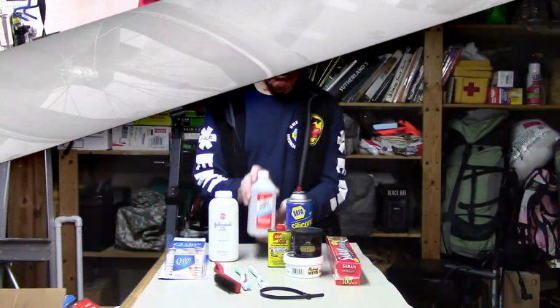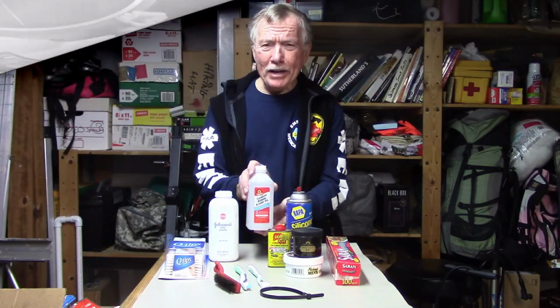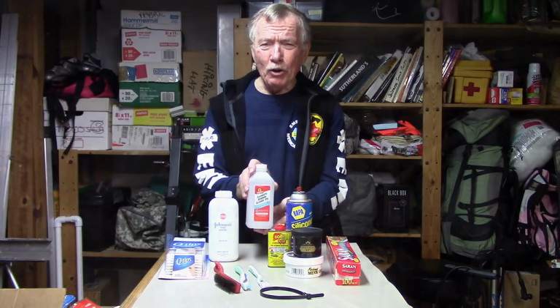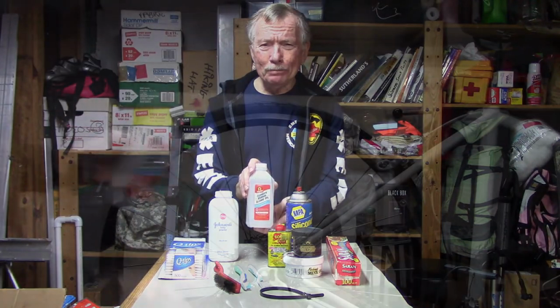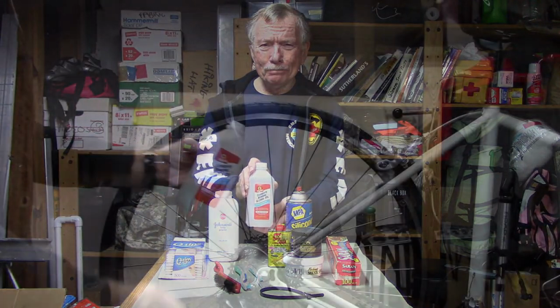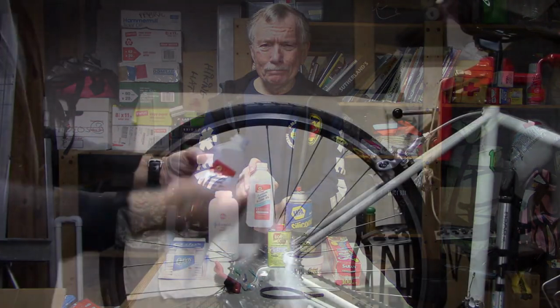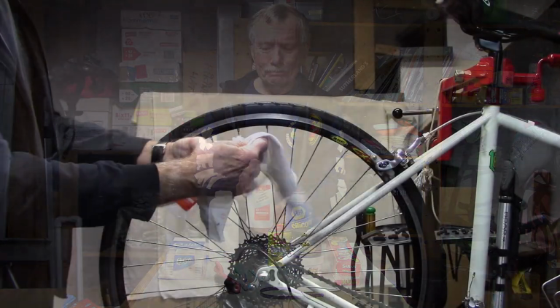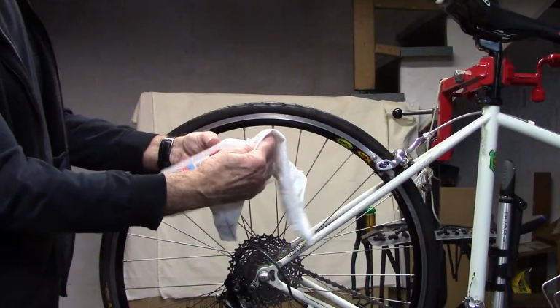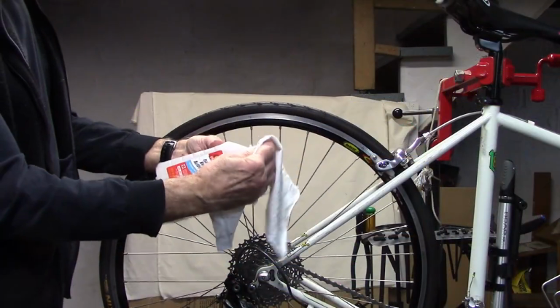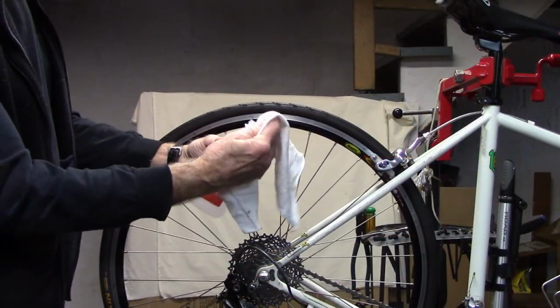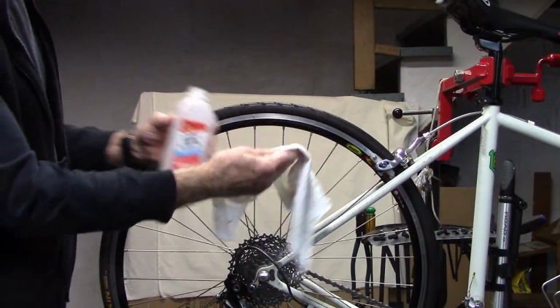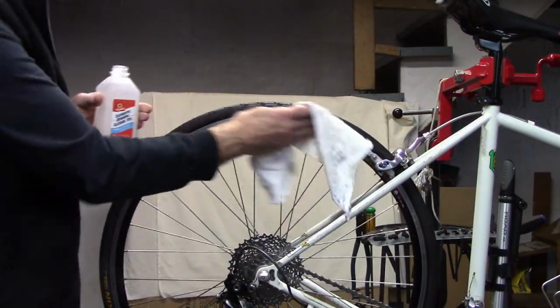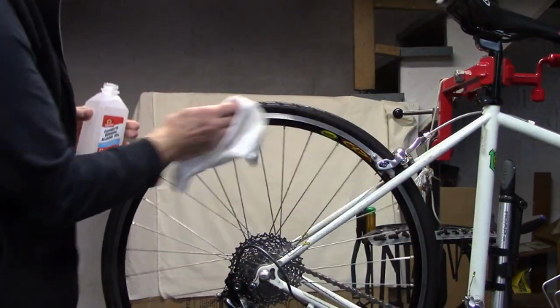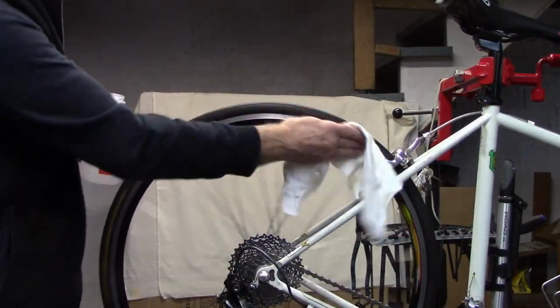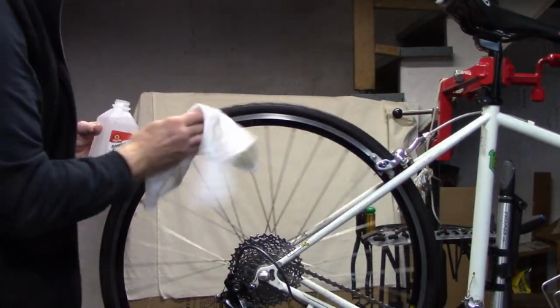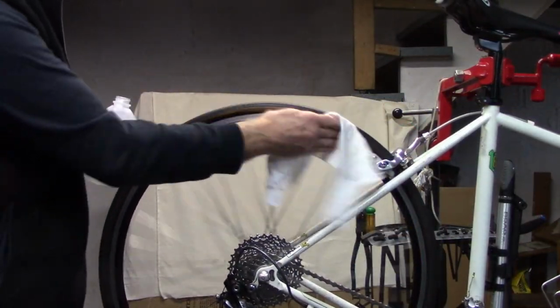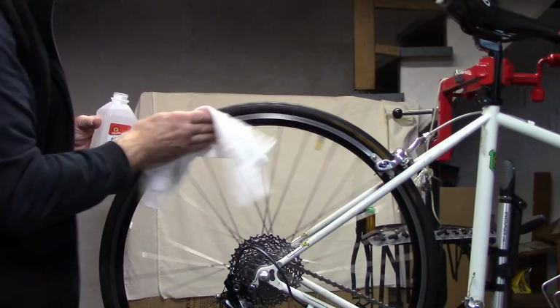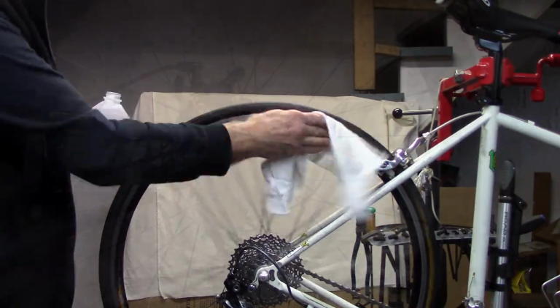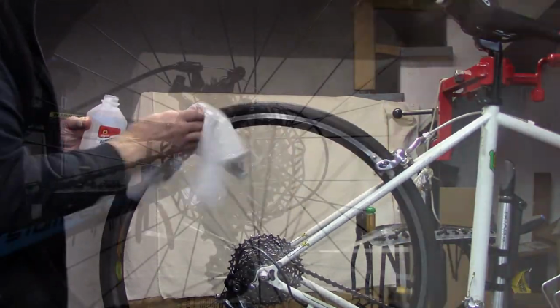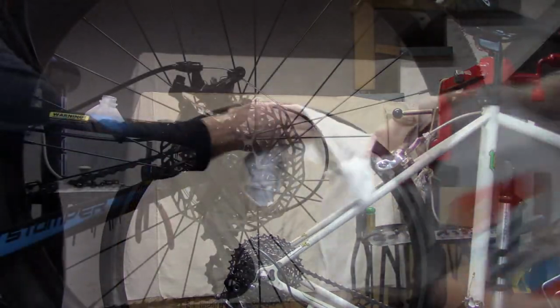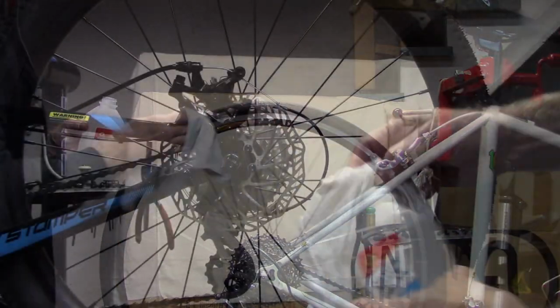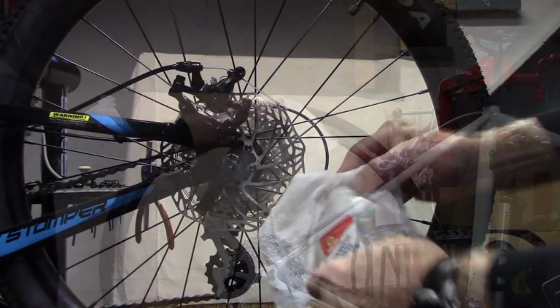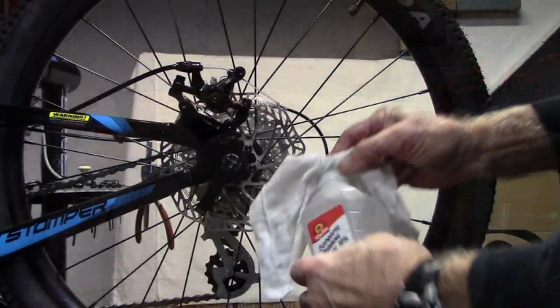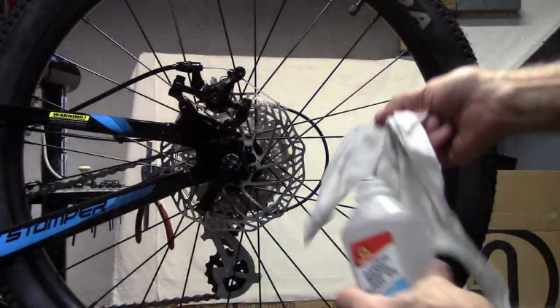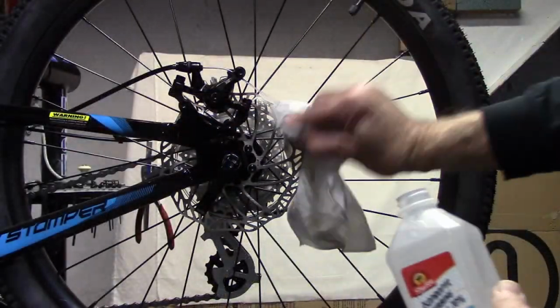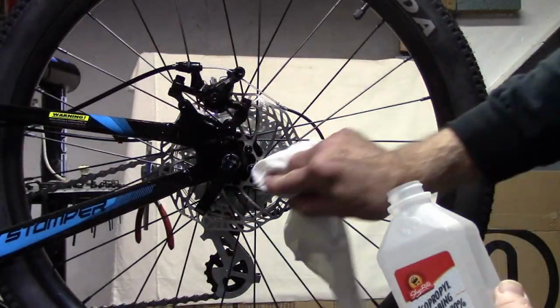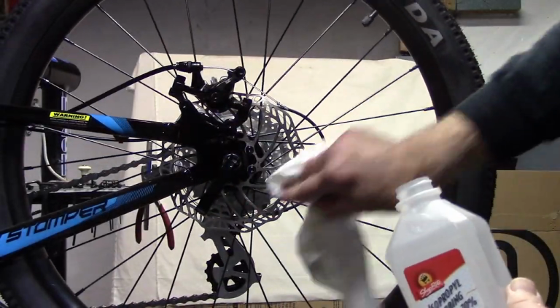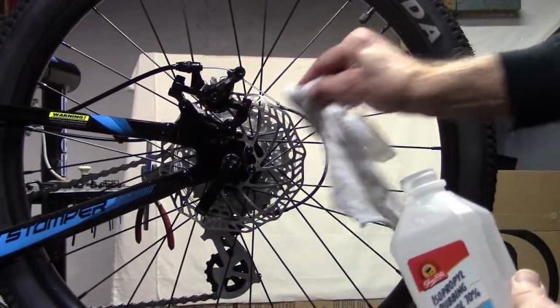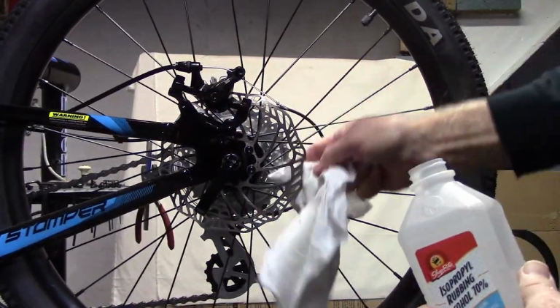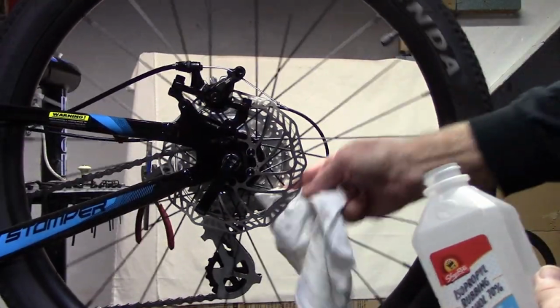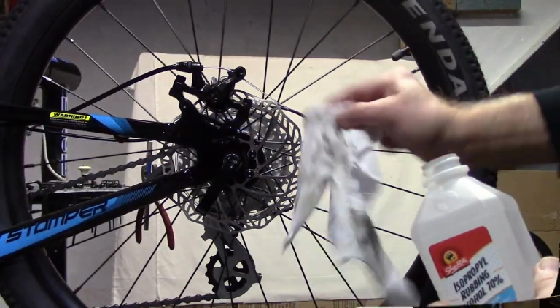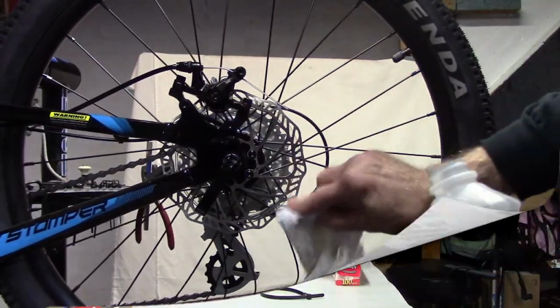Rubbing alcohol: remove the grime and grit off the rim so your rim brakes will grip better. This is especially true for disc brakes to keep them running in top performance.